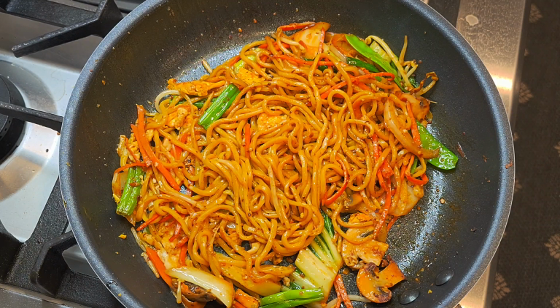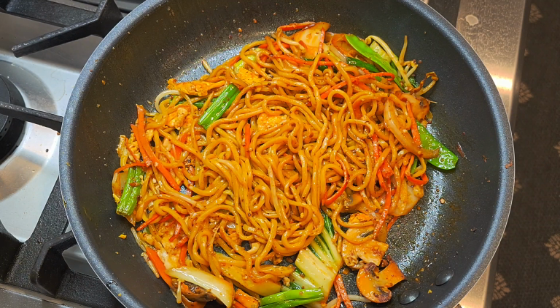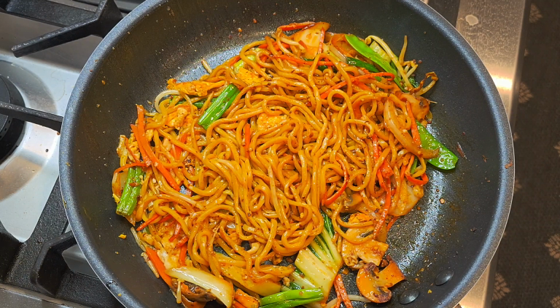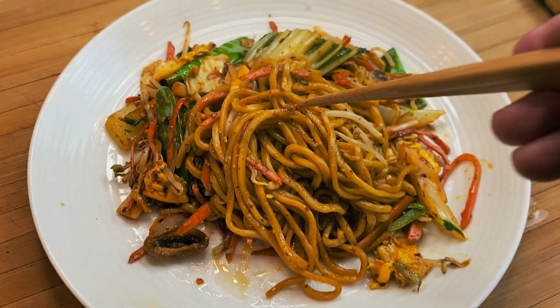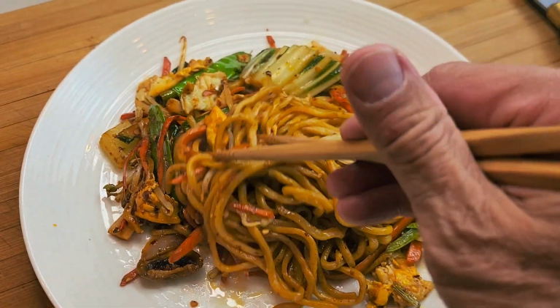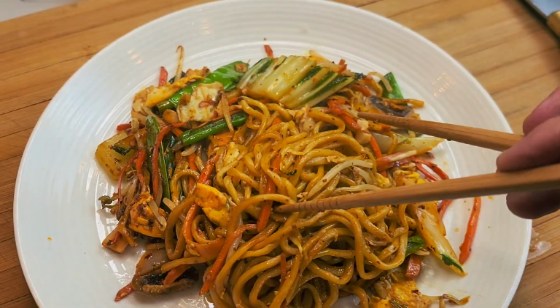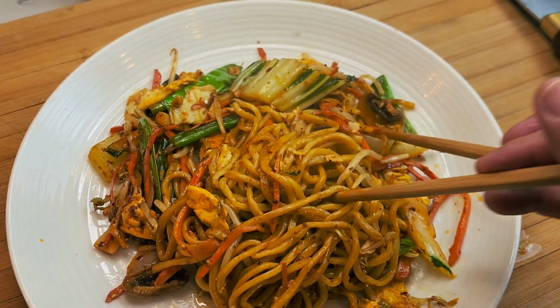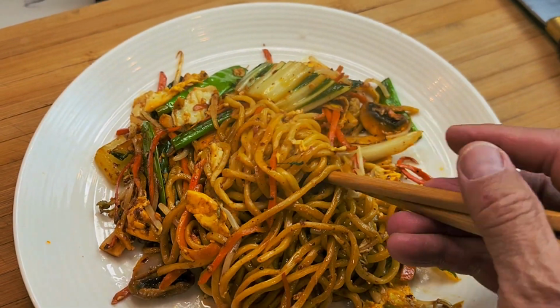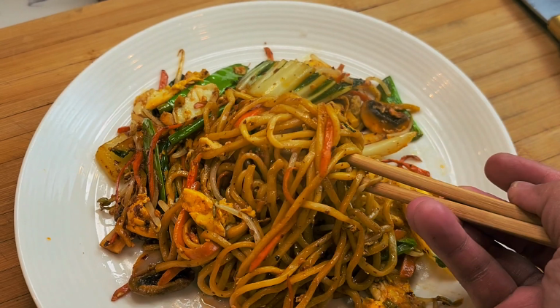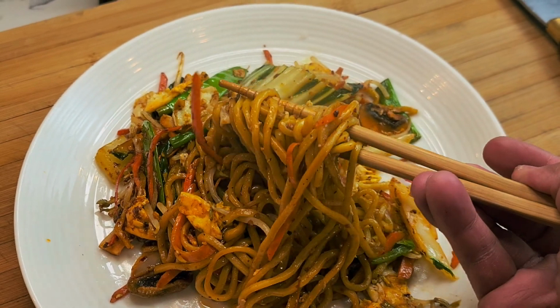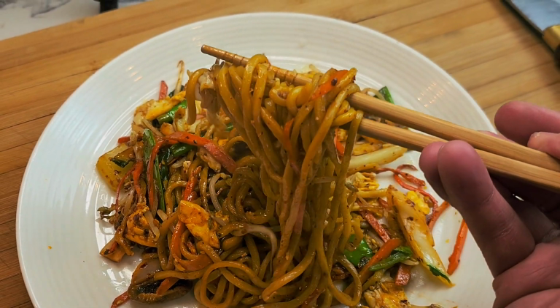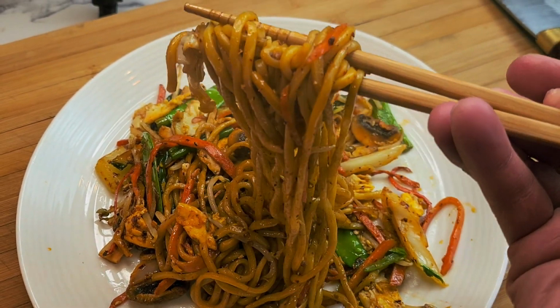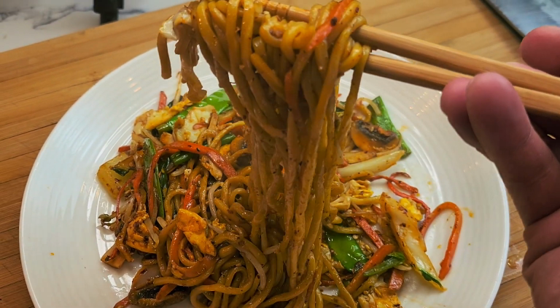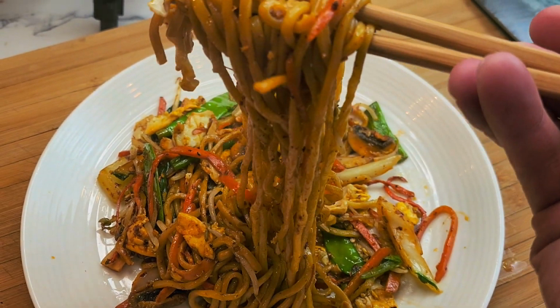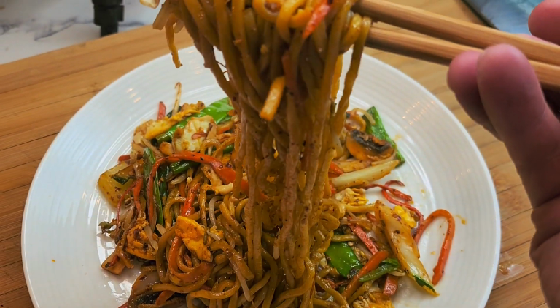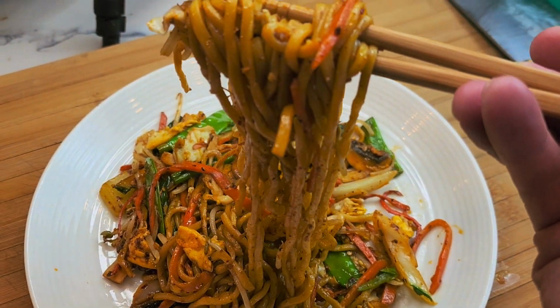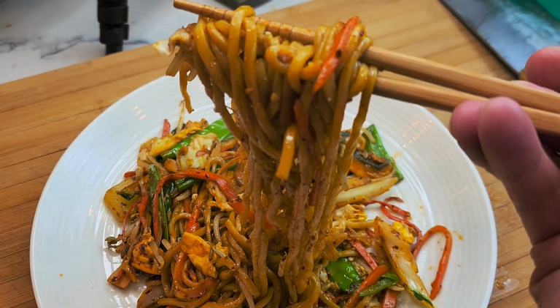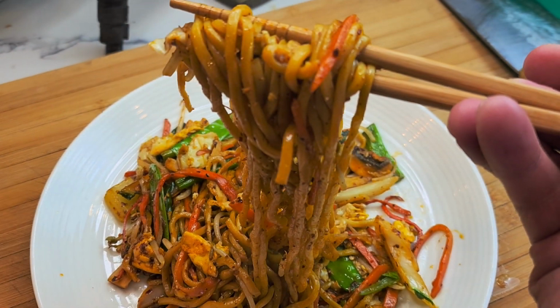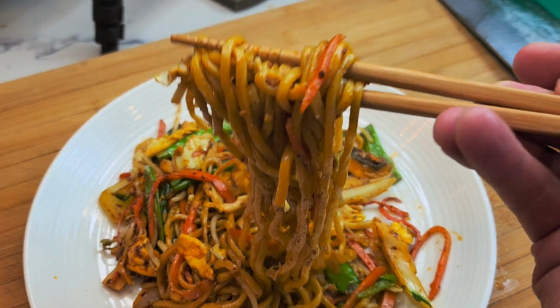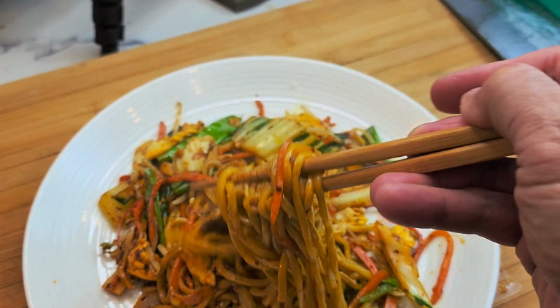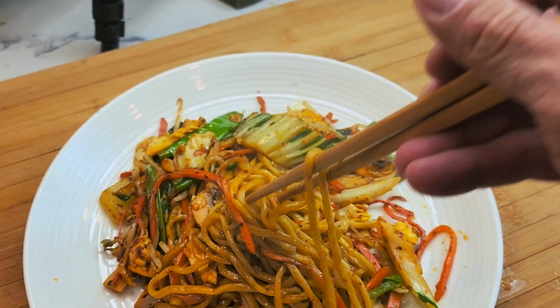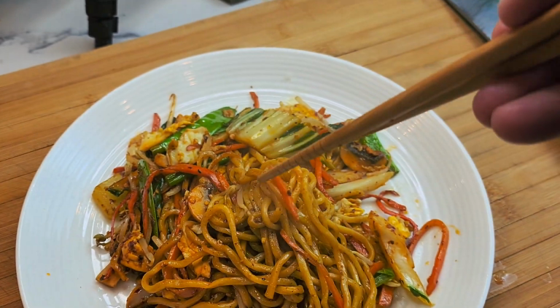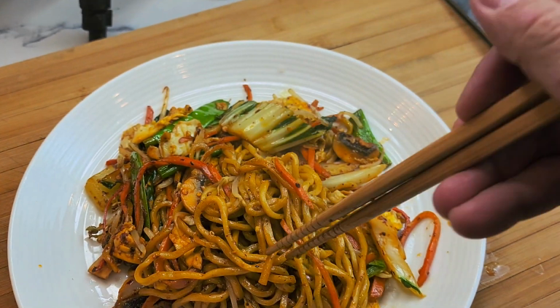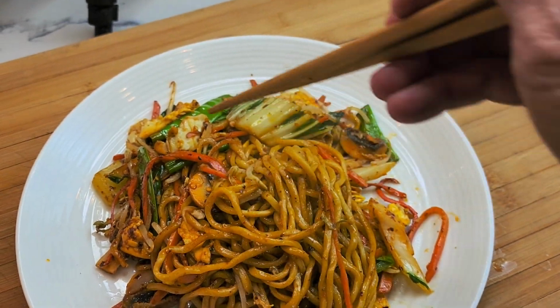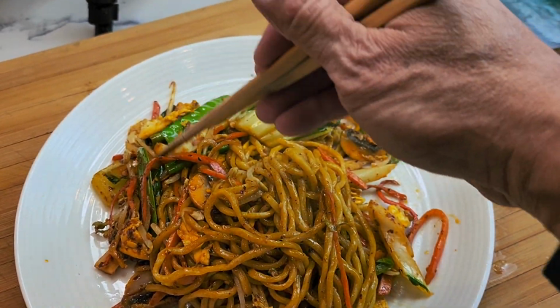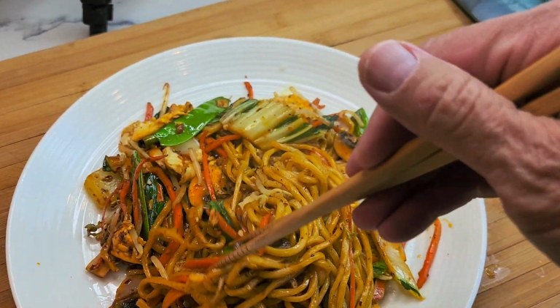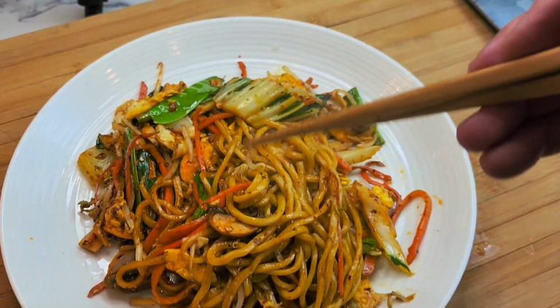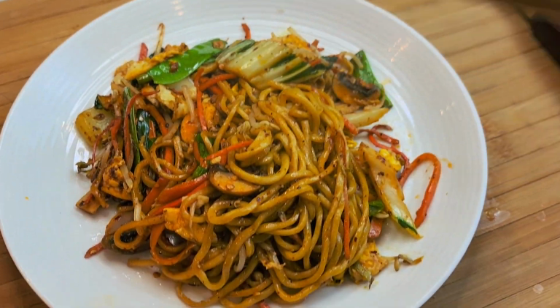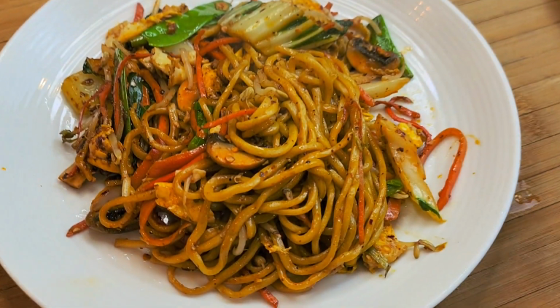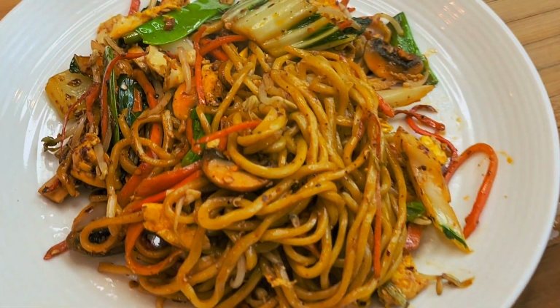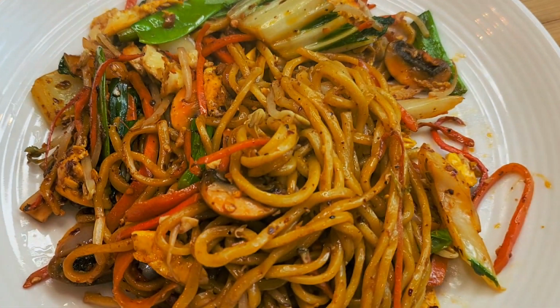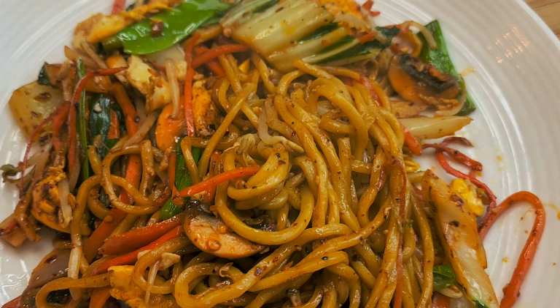Voila! This is your simple lo mian — nice and warm and delicious. You can do this at home. Hope you like the video. I'm Chef Tam. Thank you for watching. See you next time.